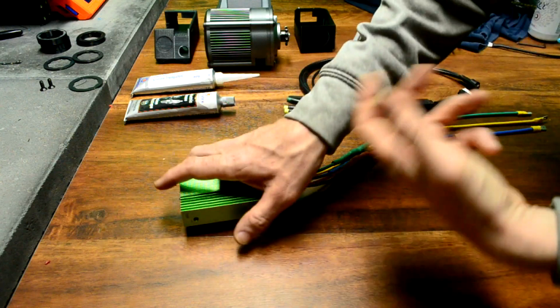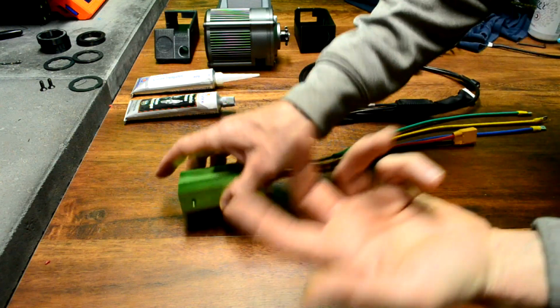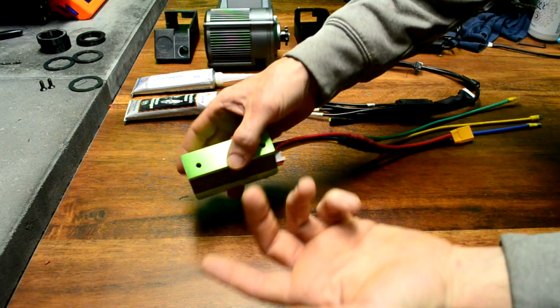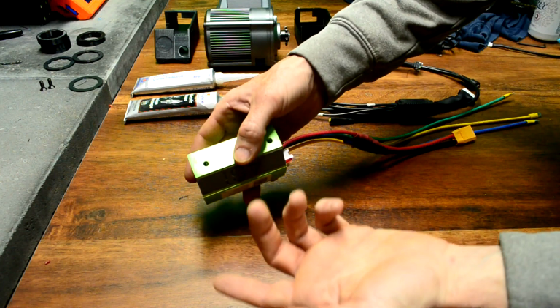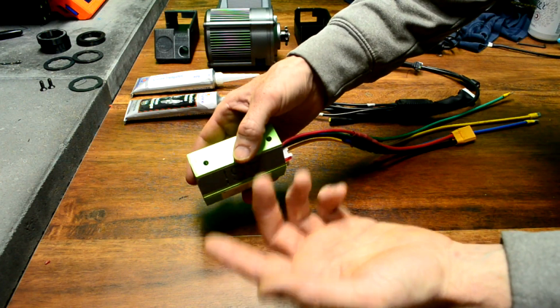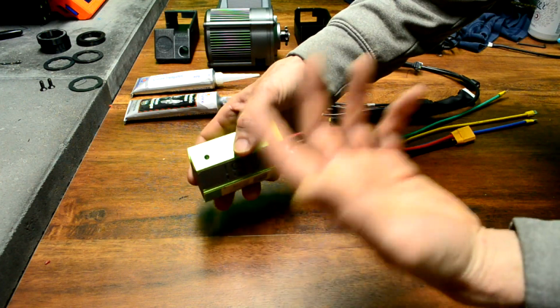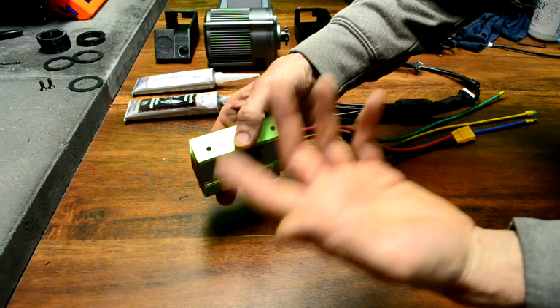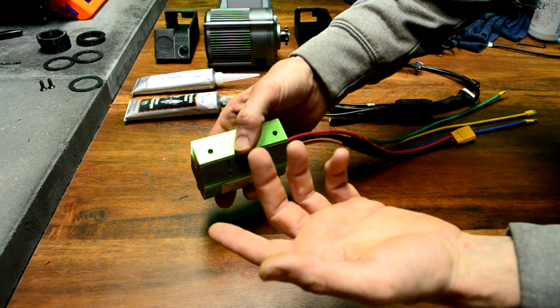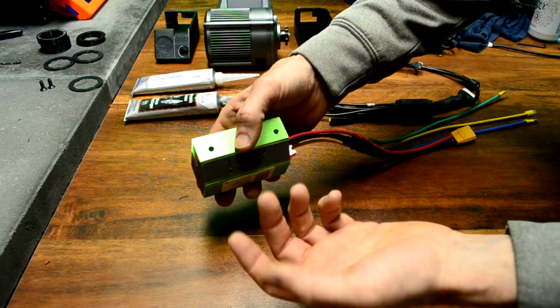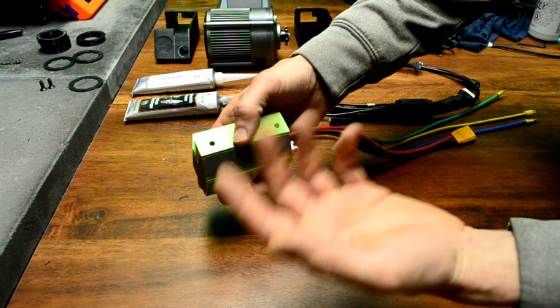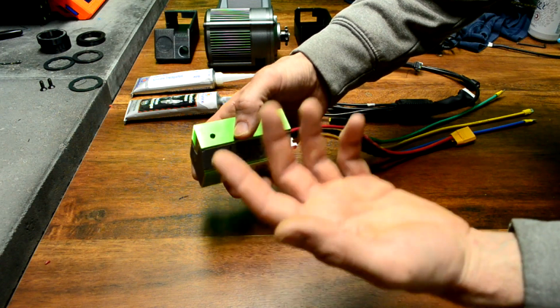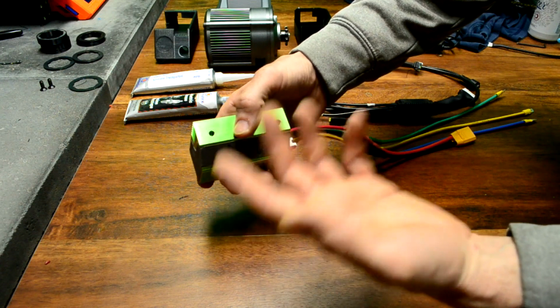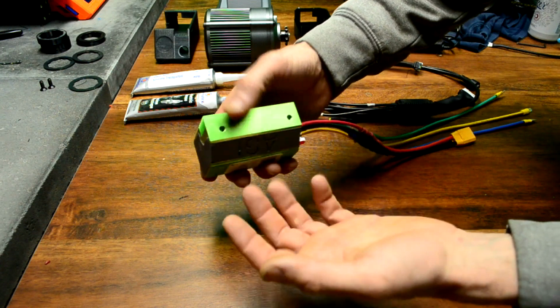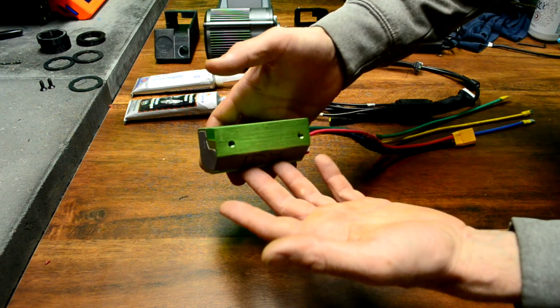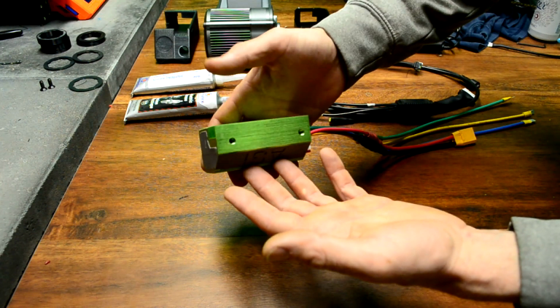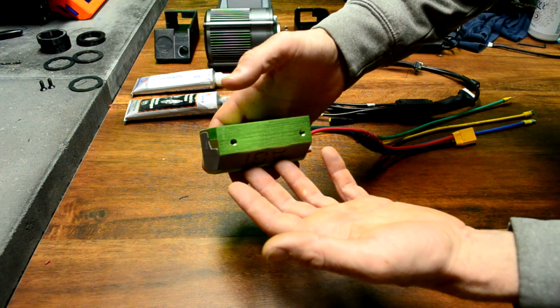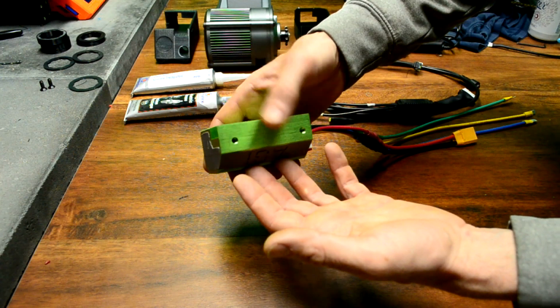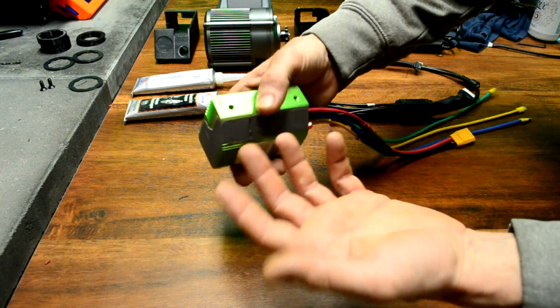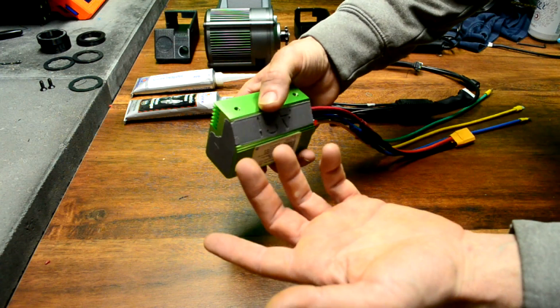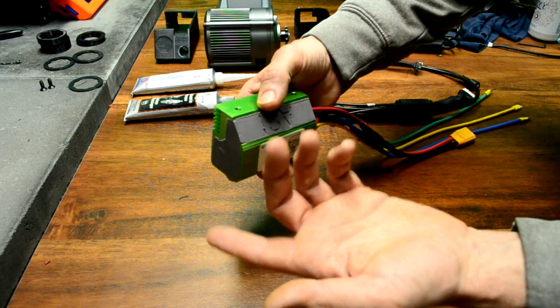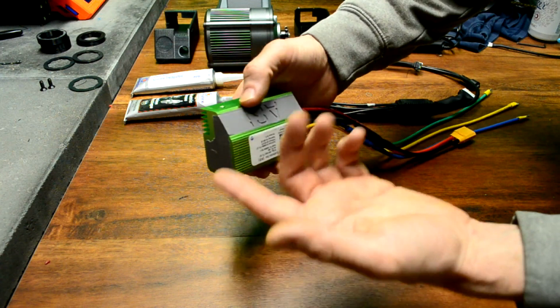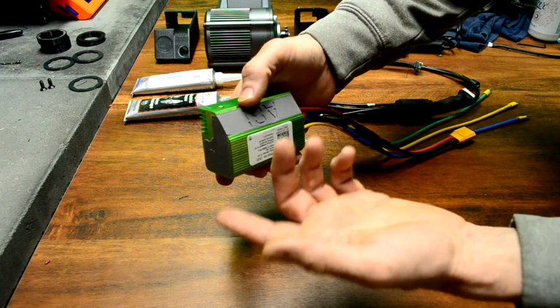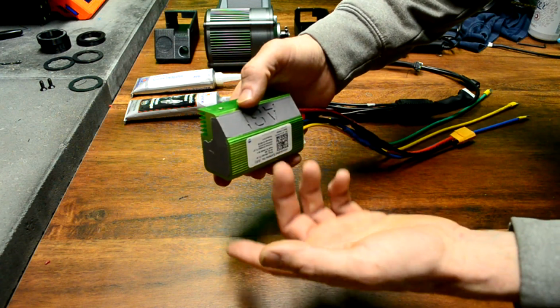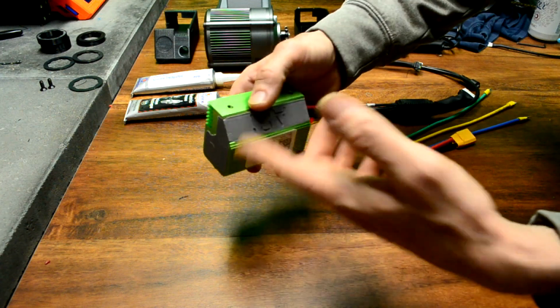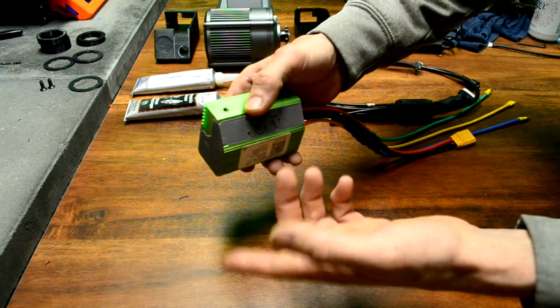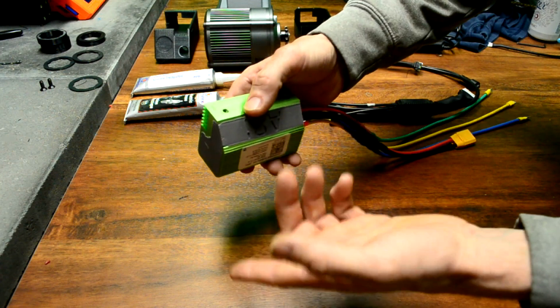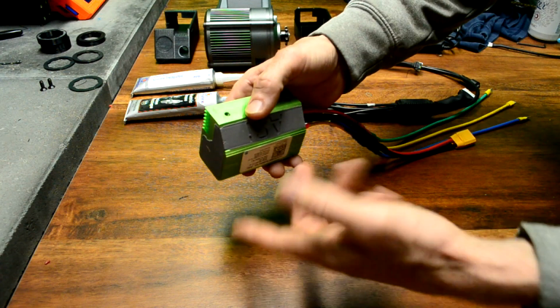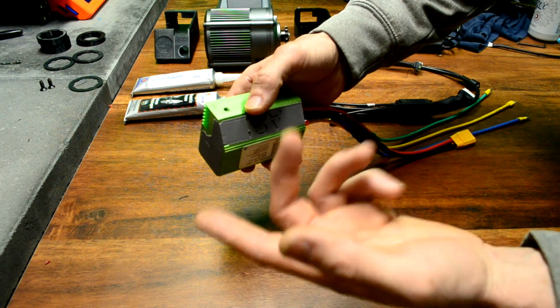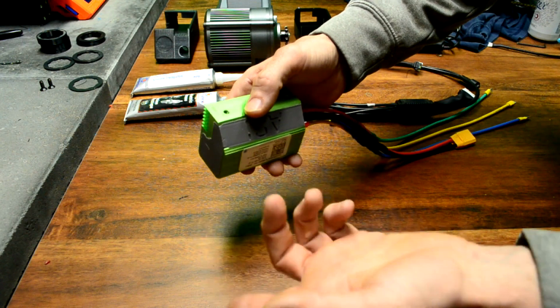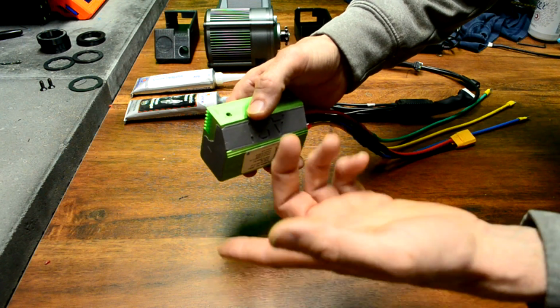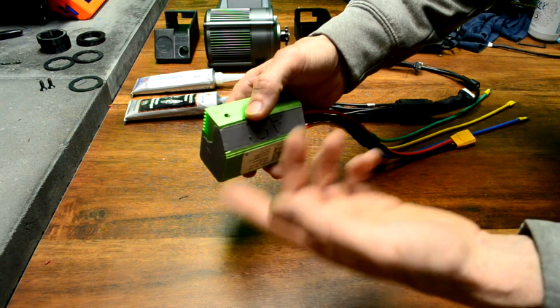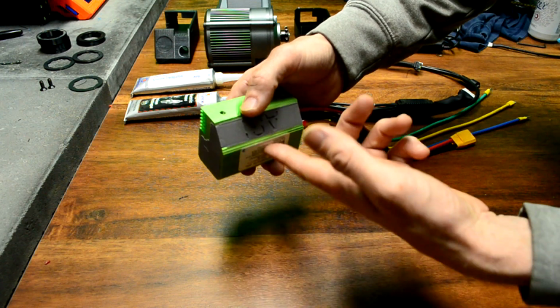The BAC855 is a popular controller for mid-range powered electric vehicles. I used the older BAC800 version on my BBSHD and CYC e-bike conversions.